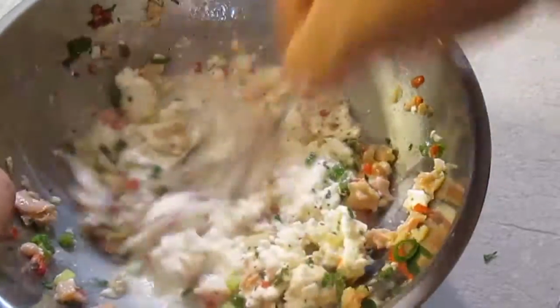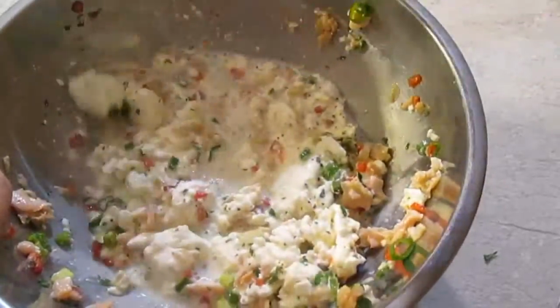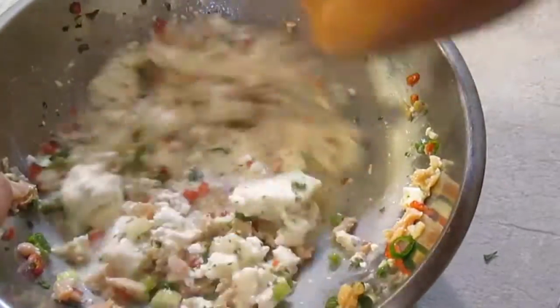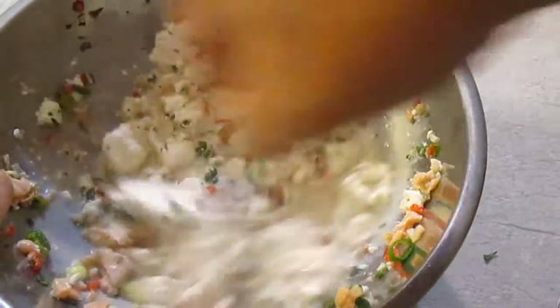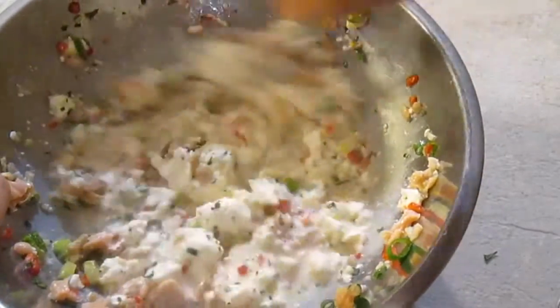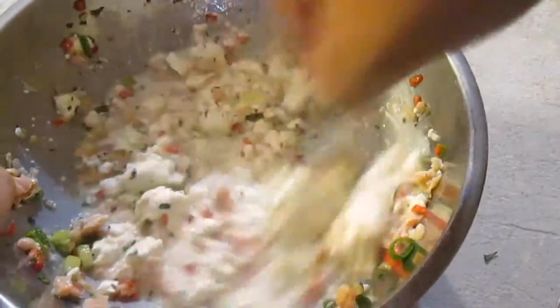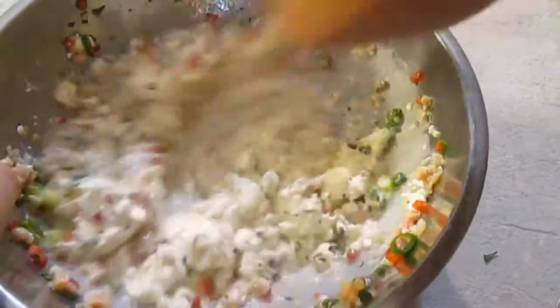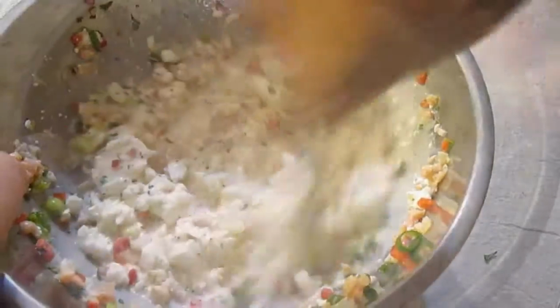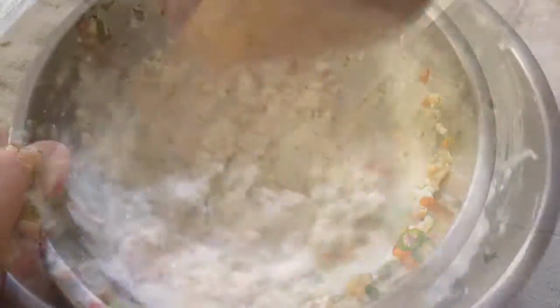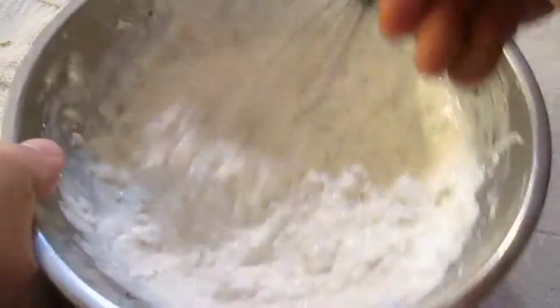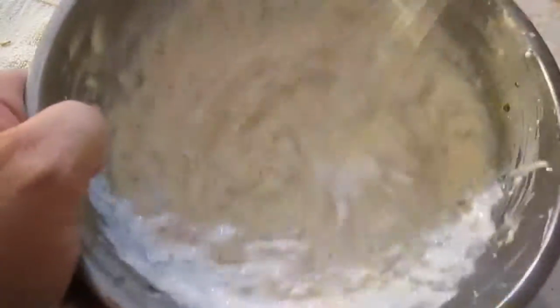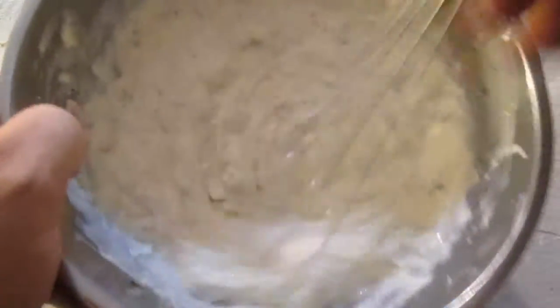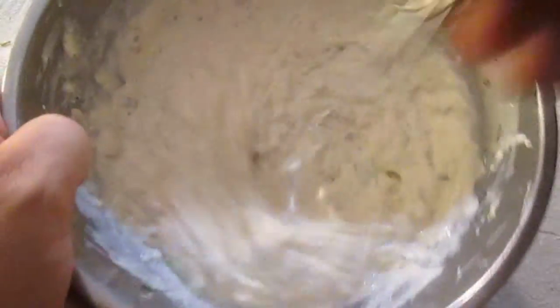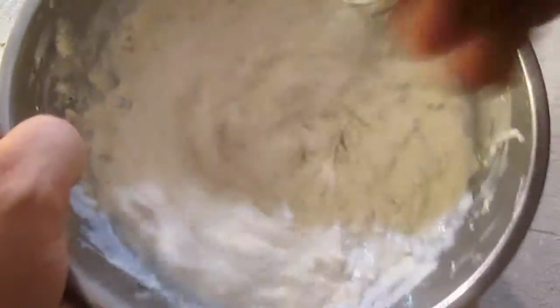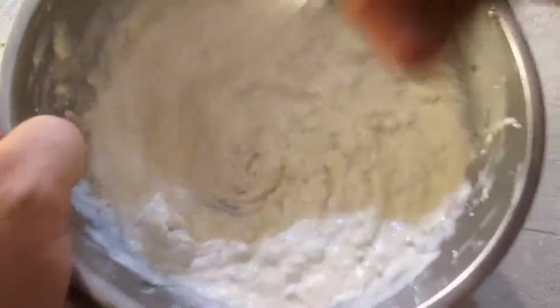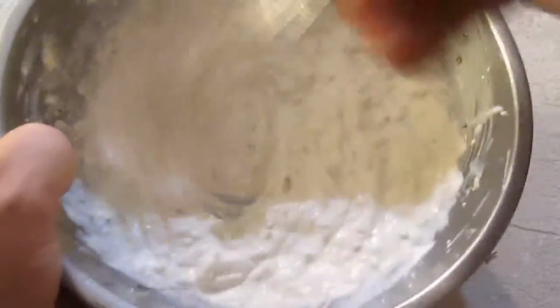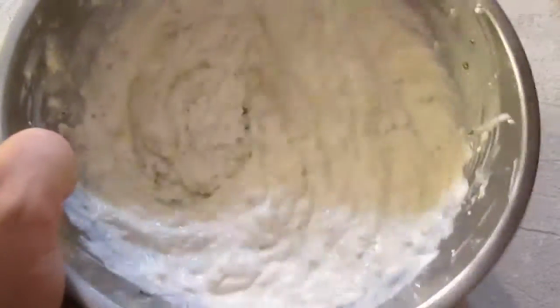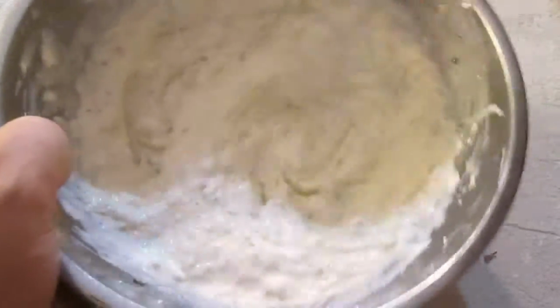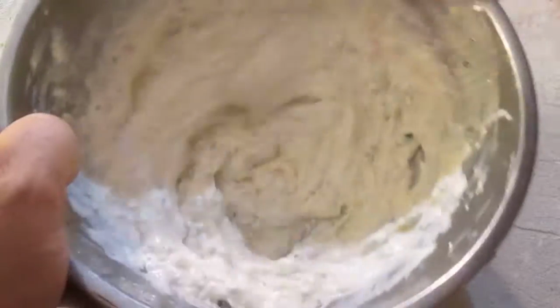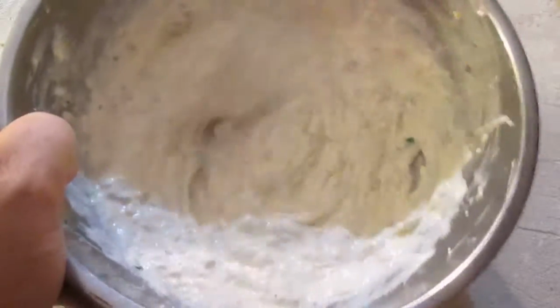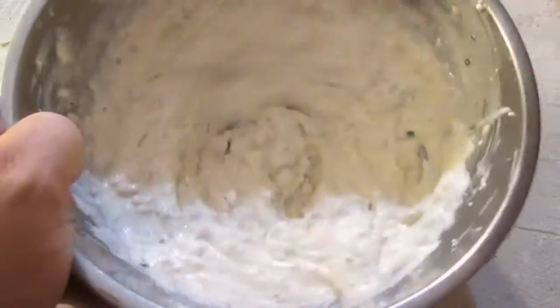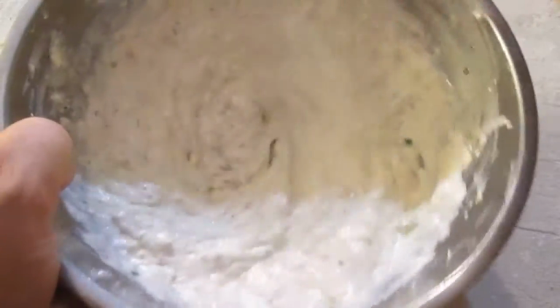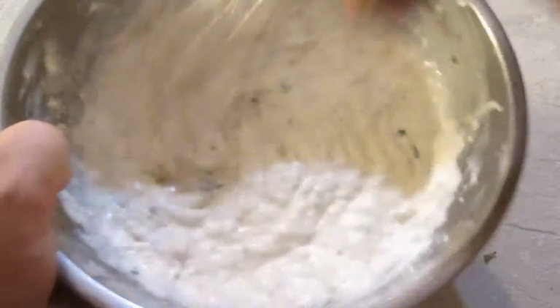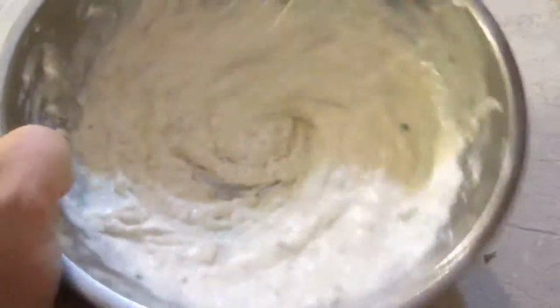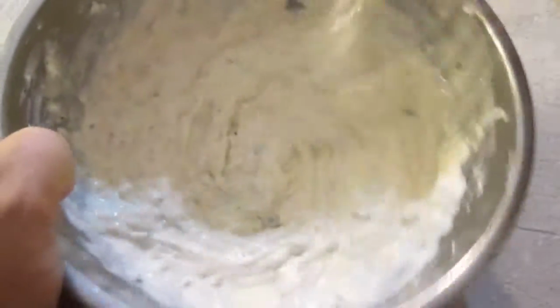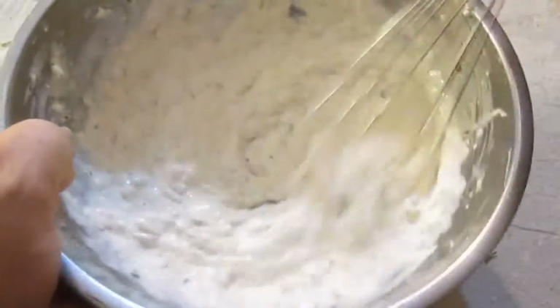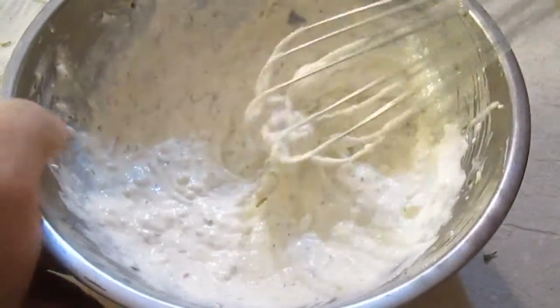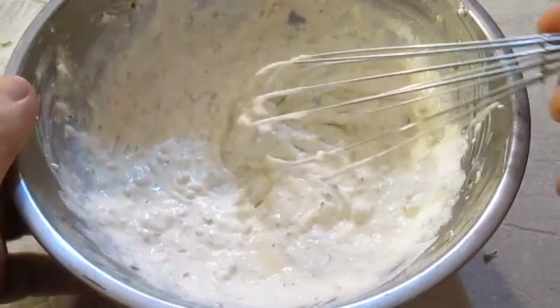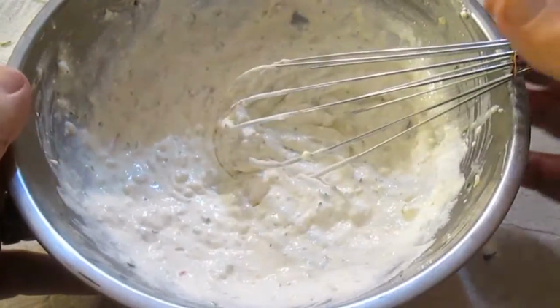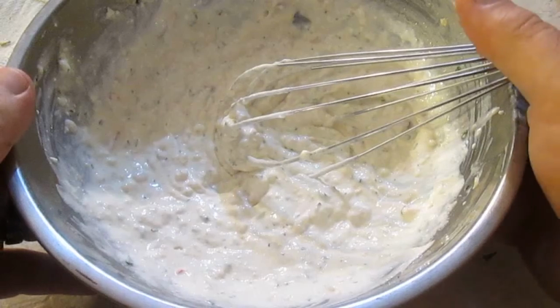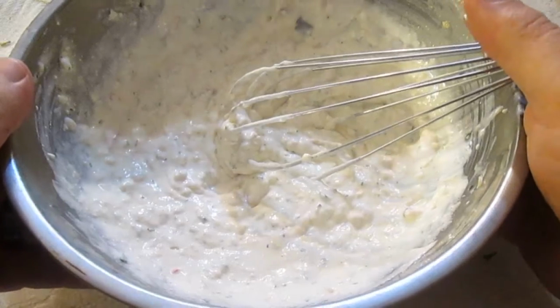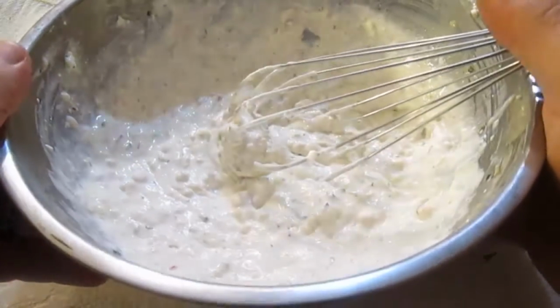And at this point, it's a good time to go ahead and use a wire whisk, so it can all mix up, get real smooth, real creamy, and ready for the refrigerator.